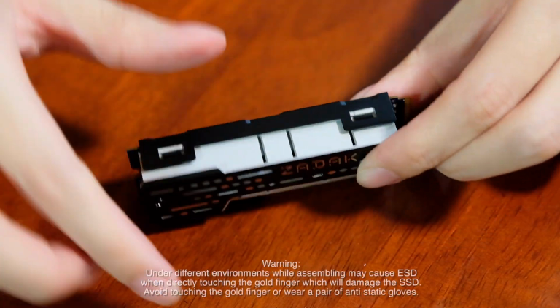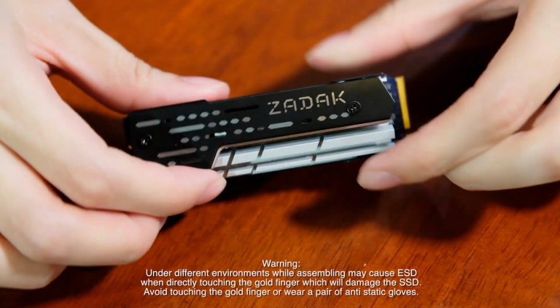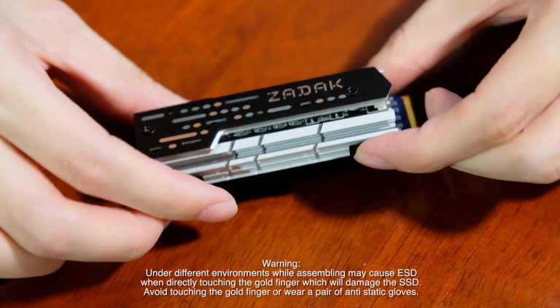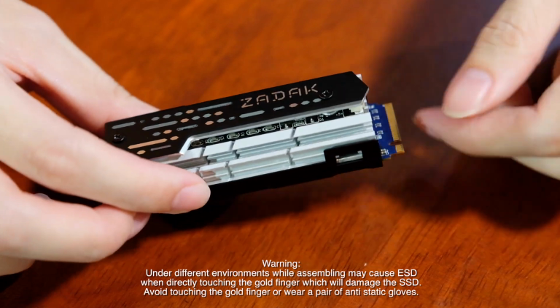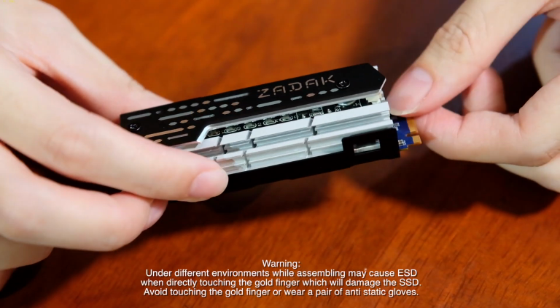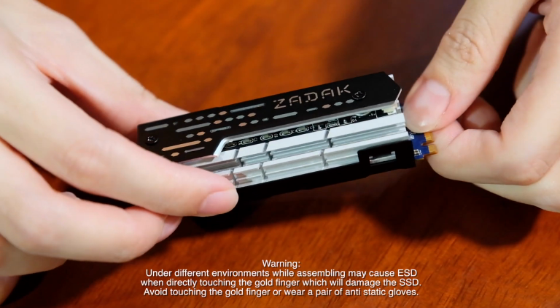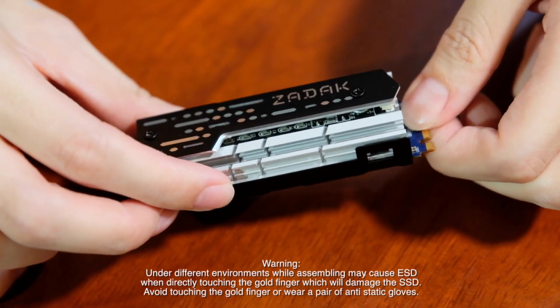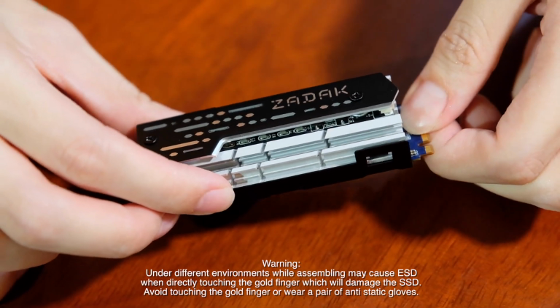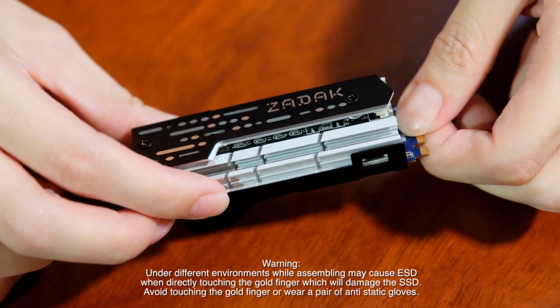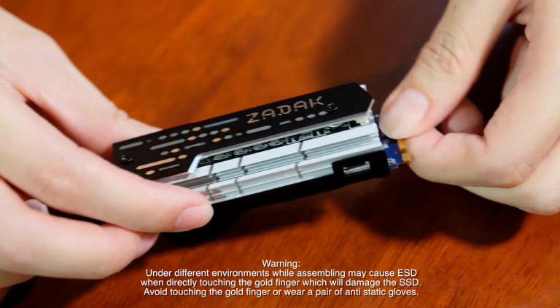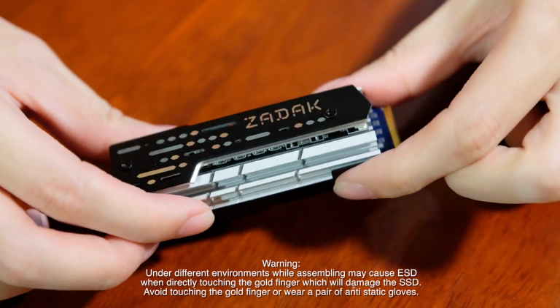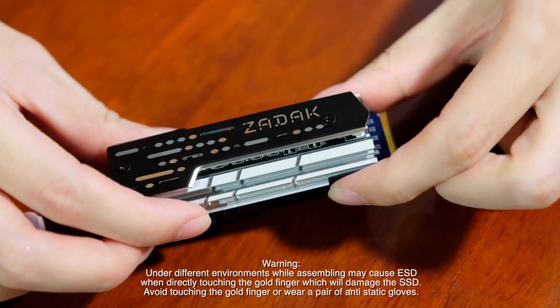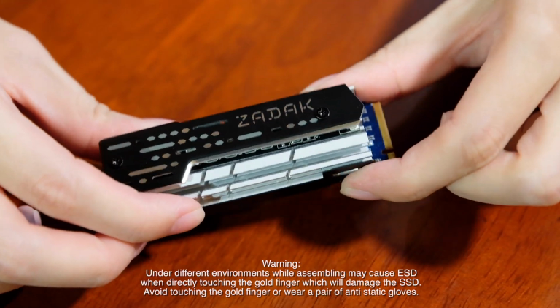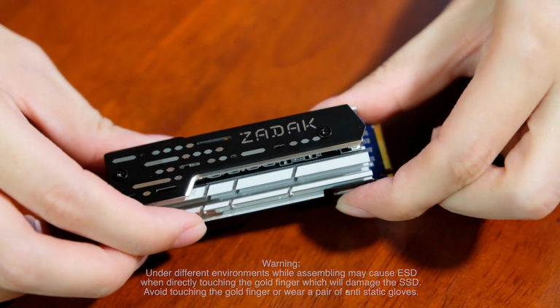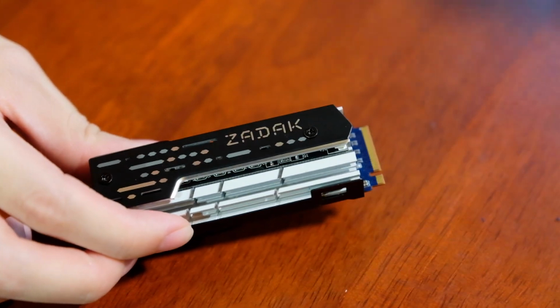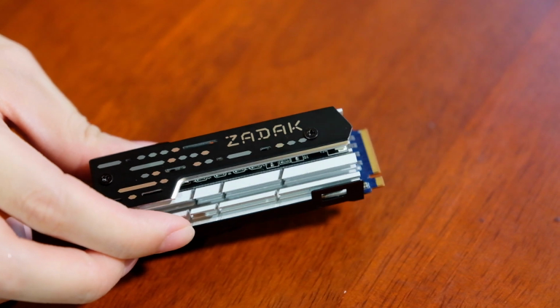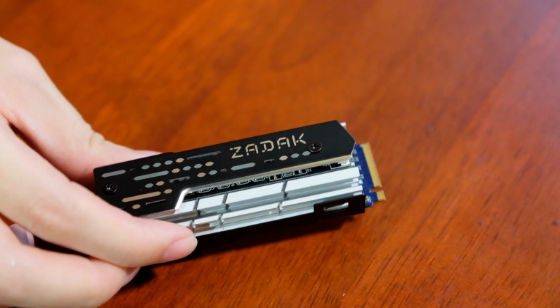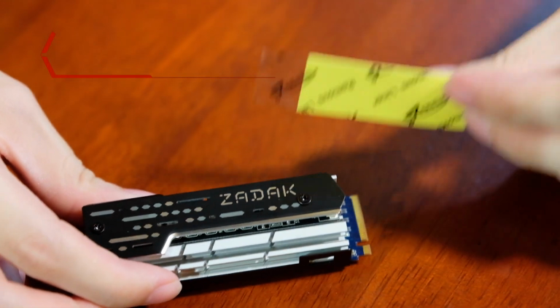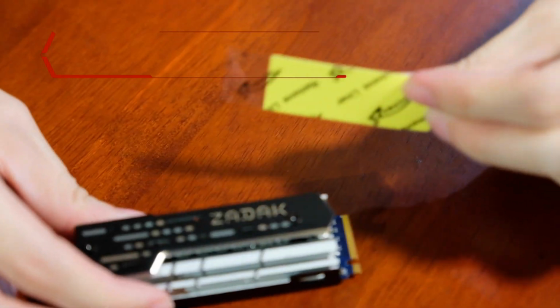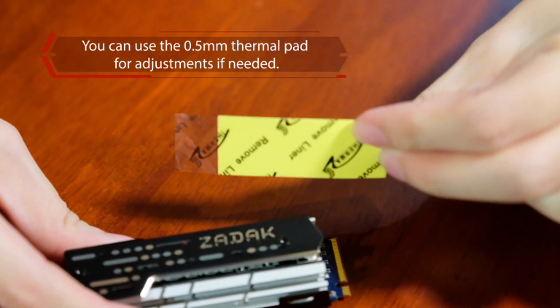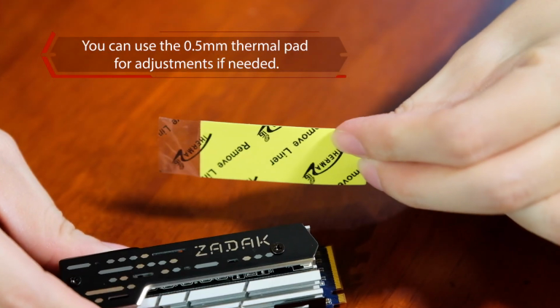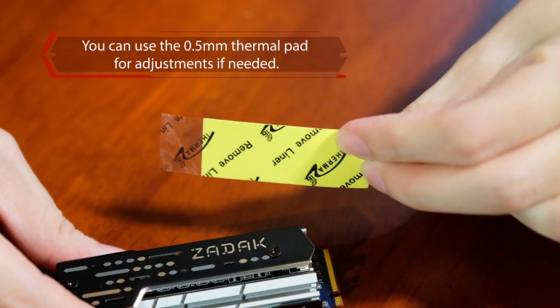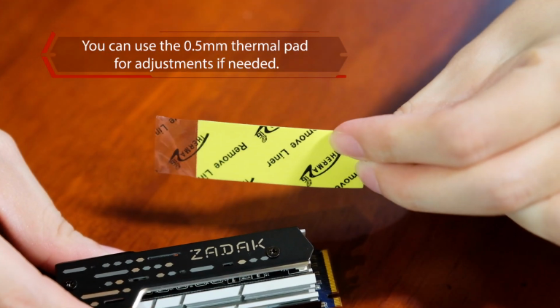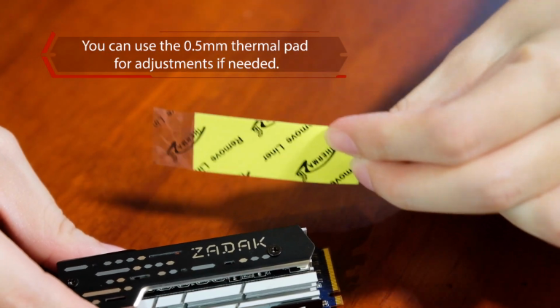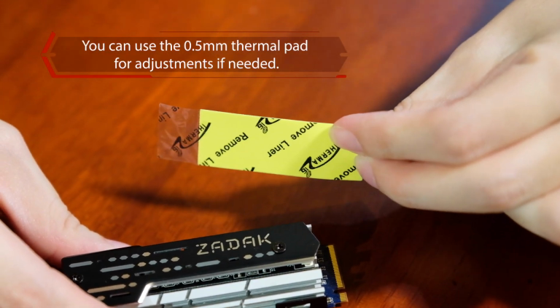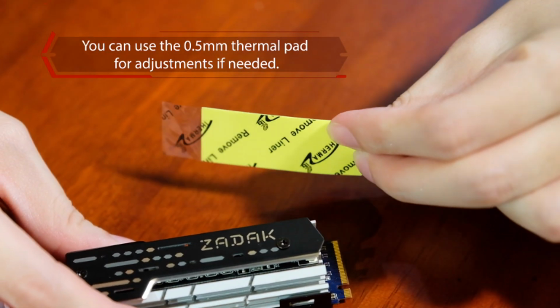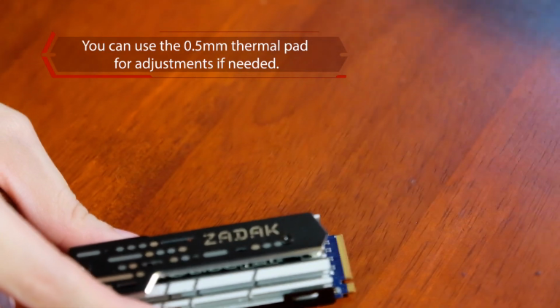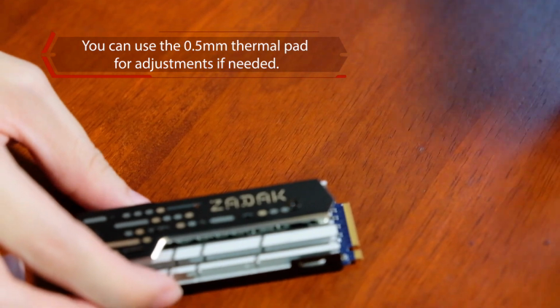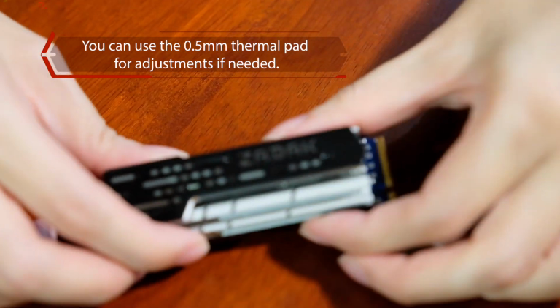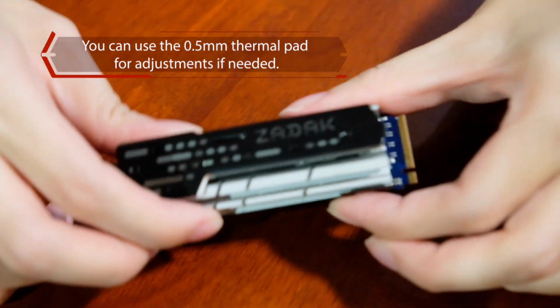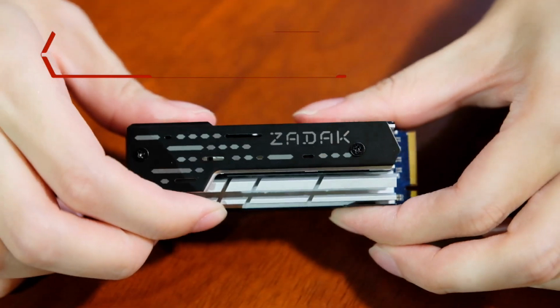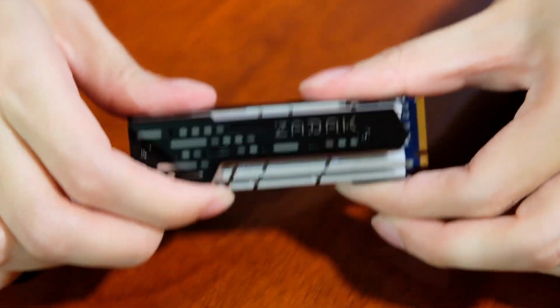Lastly, we check if the SSD fits tightly into the heat spreader. If it's not, you can always use the short version of the thermal pad to adjust. Now it's all checked out, we can start installation.